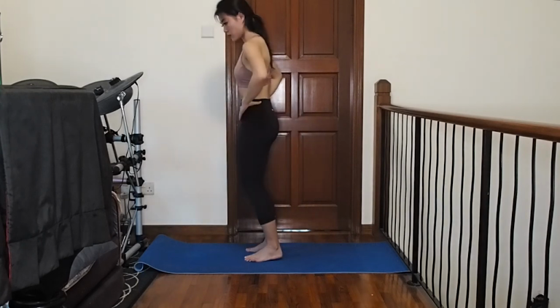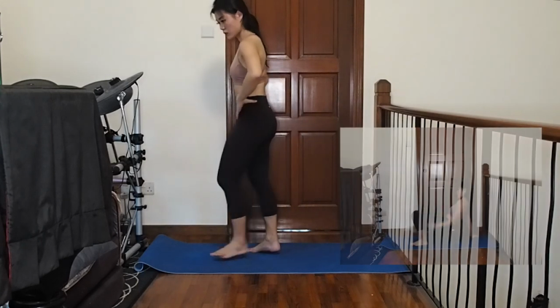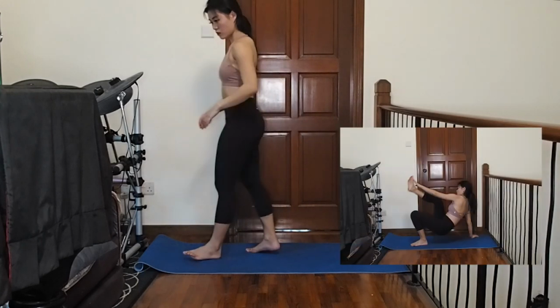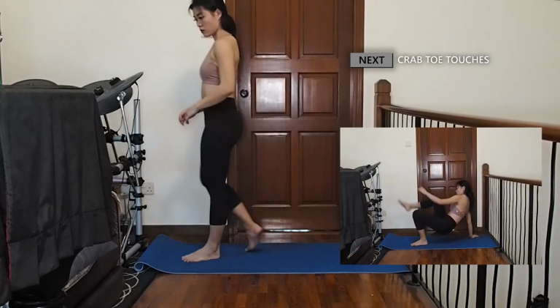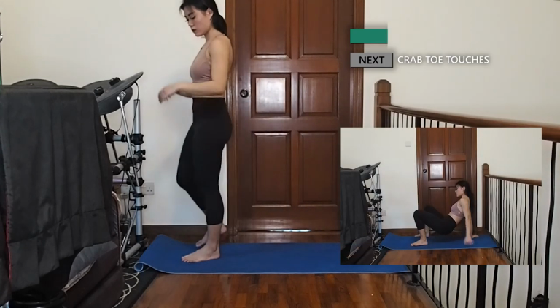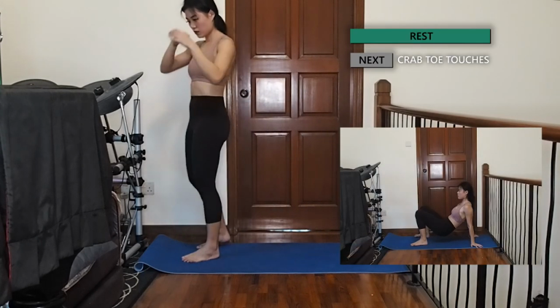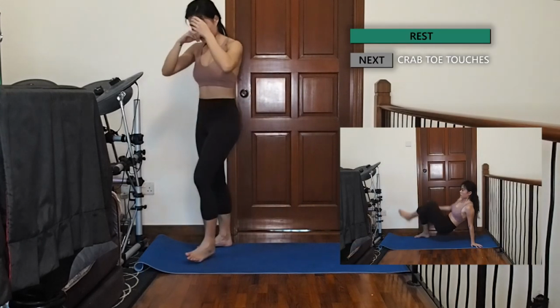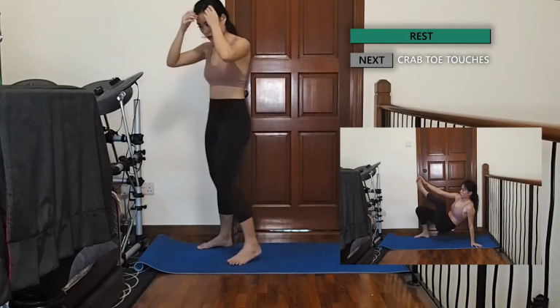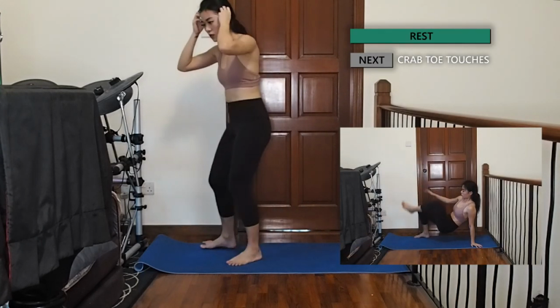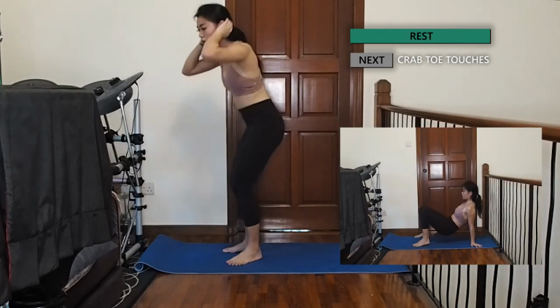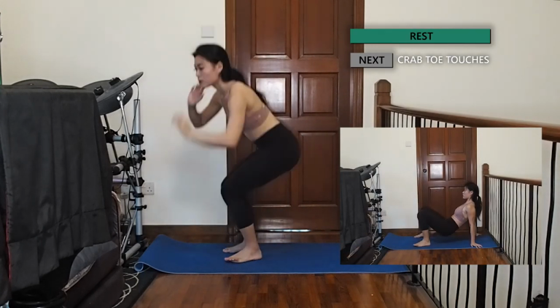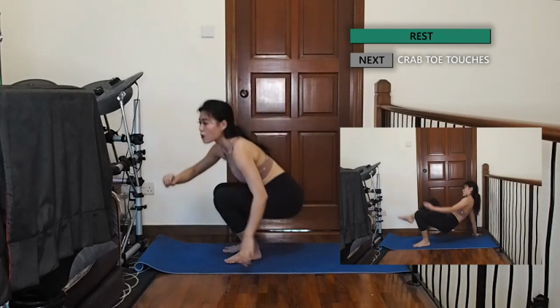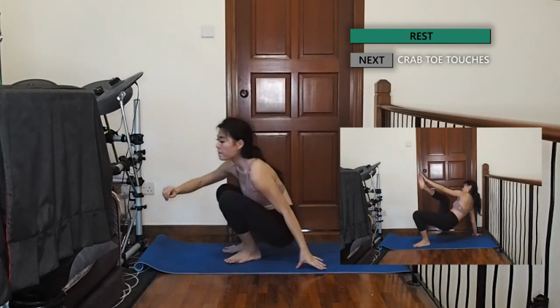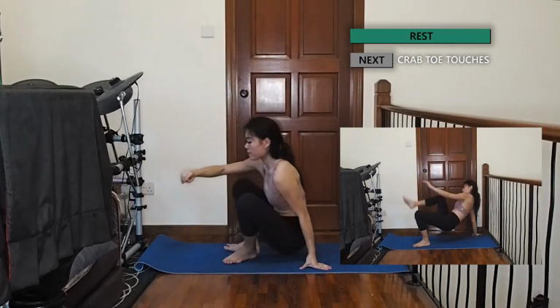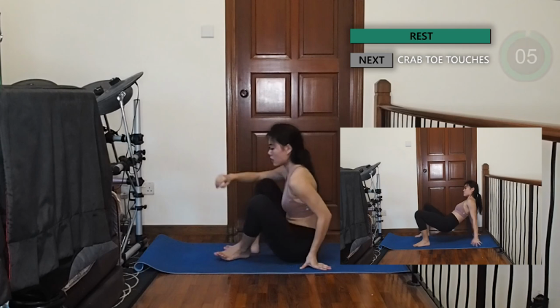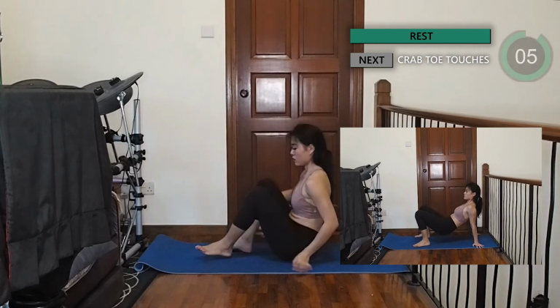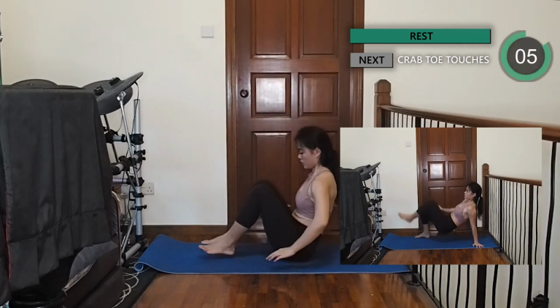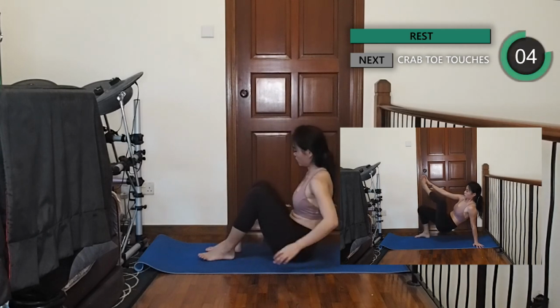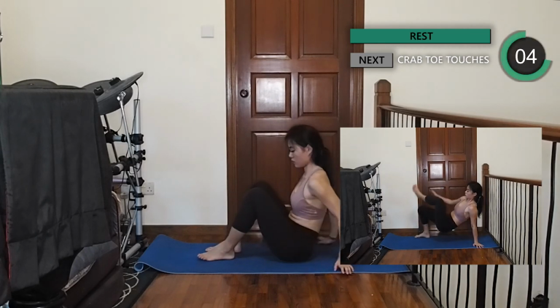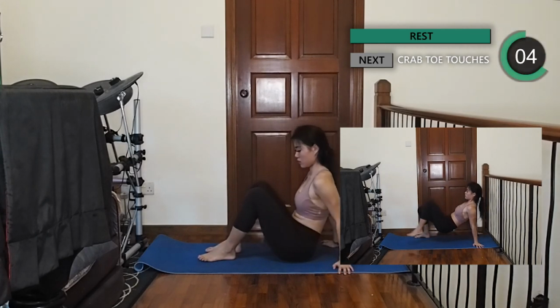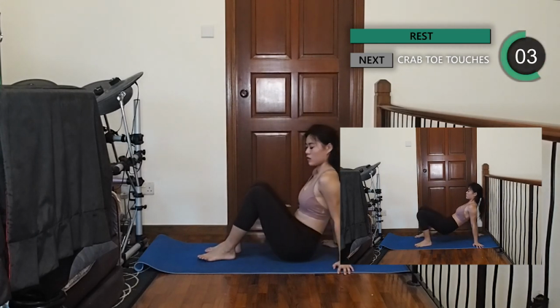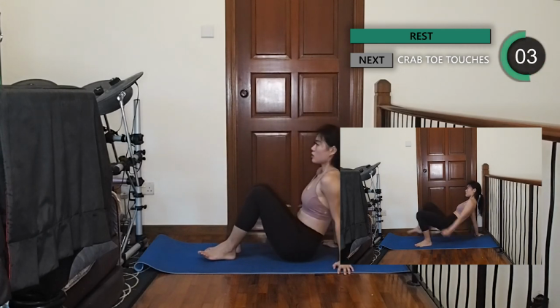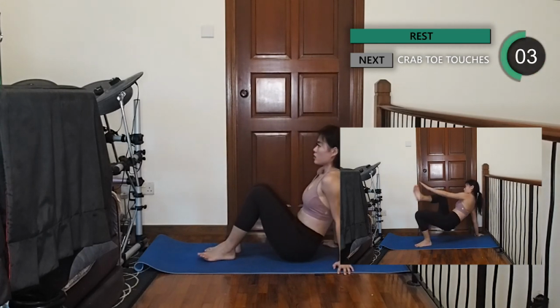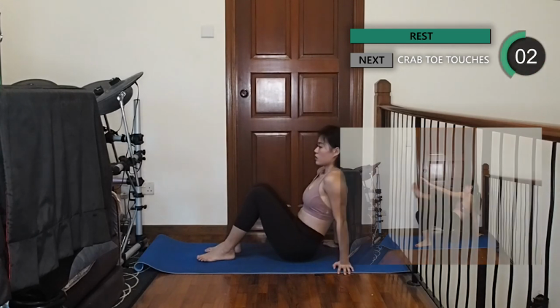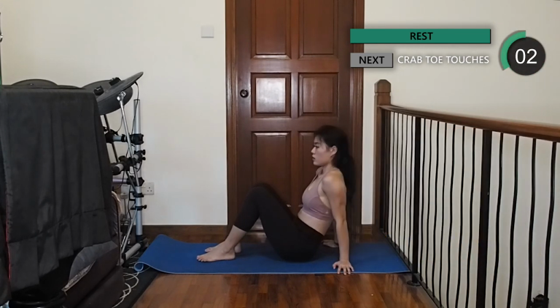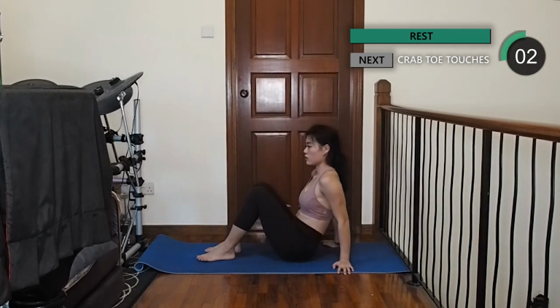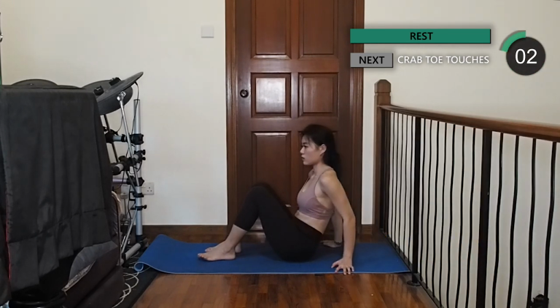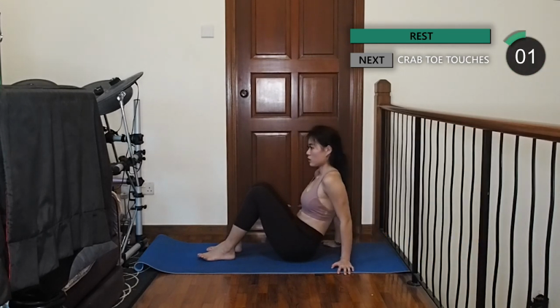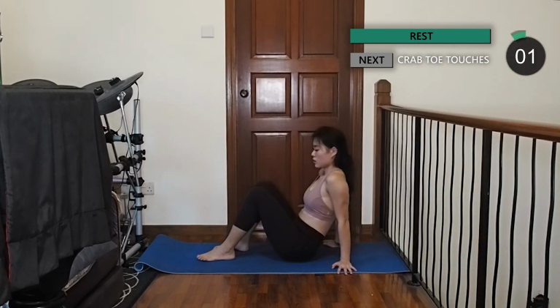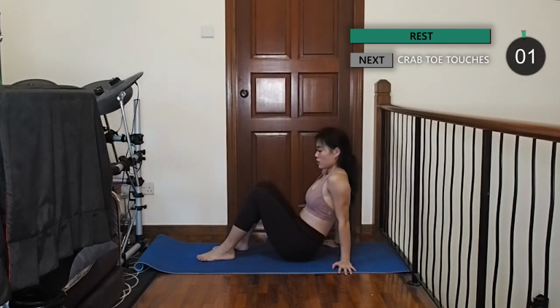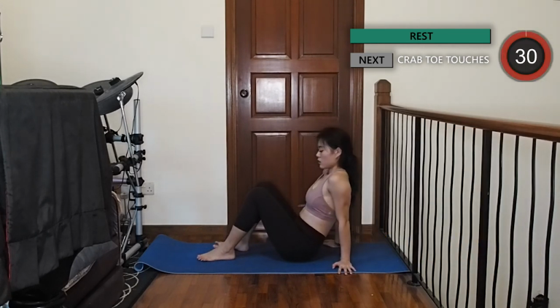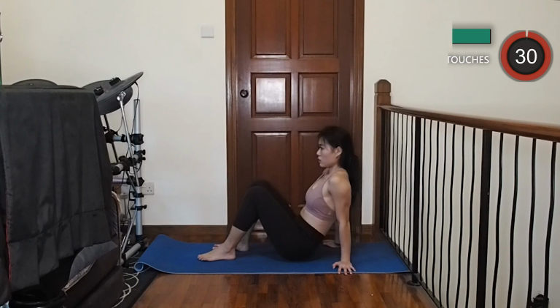Crab toe touches. We're going to sit on the mat with our knees bent and hips off the floor. Slowly lift your right hand to touch your toes, then change and repeat on the other side.